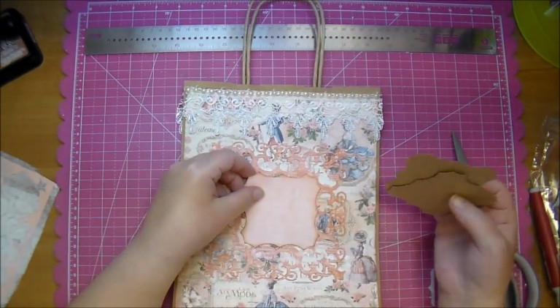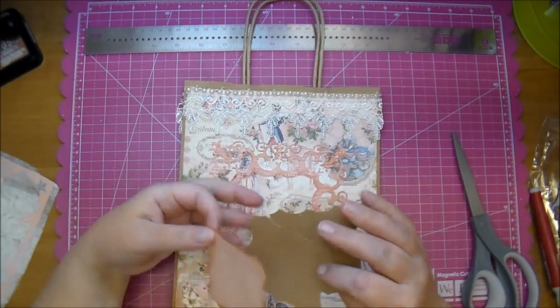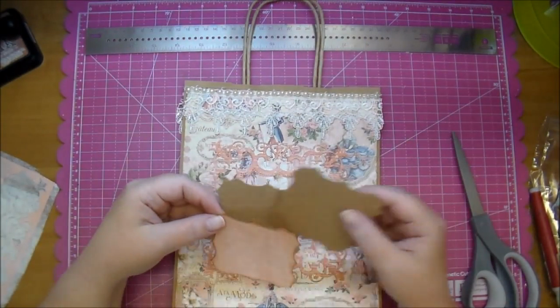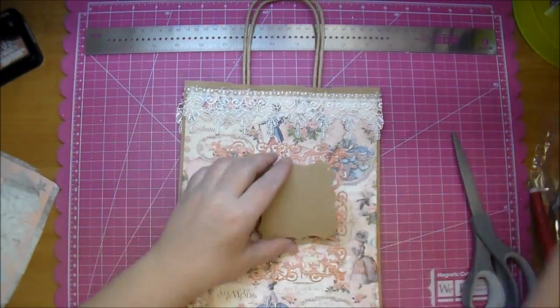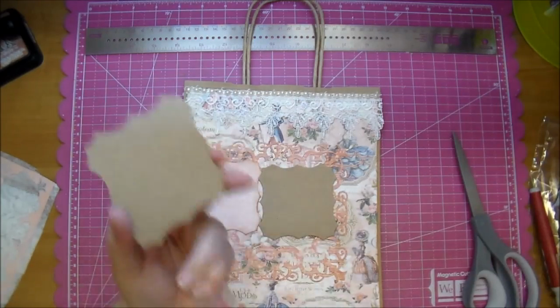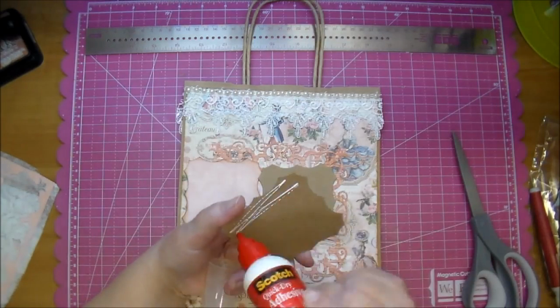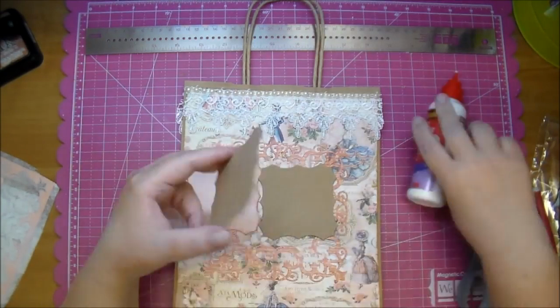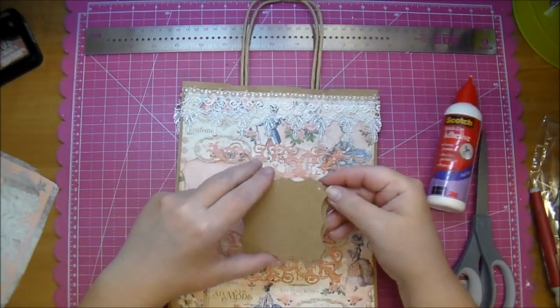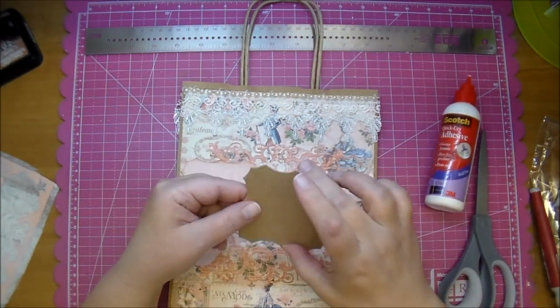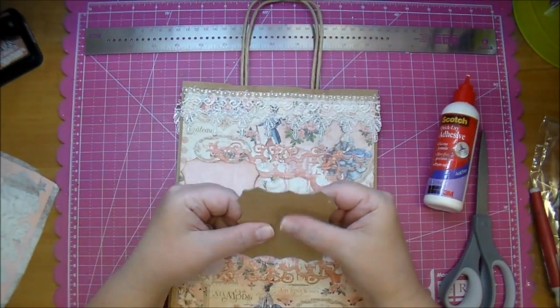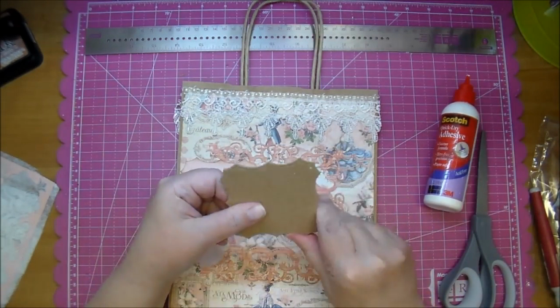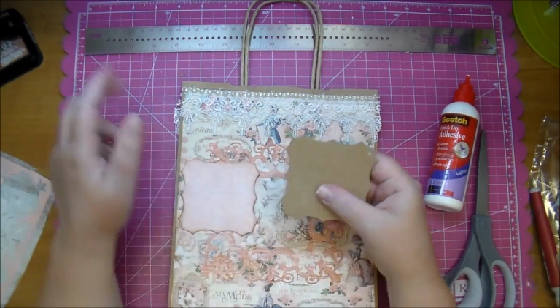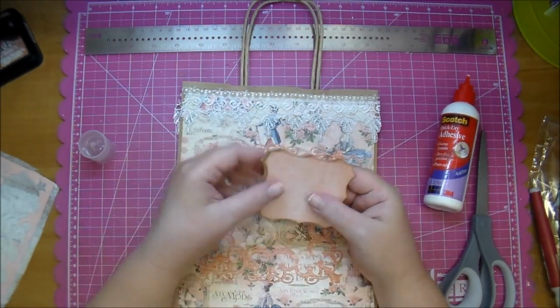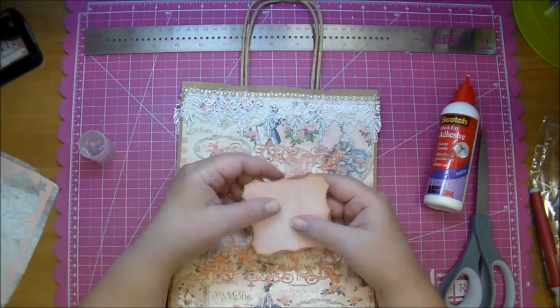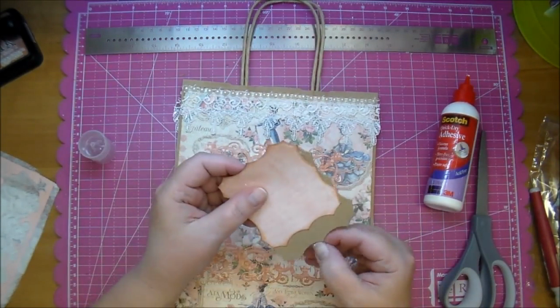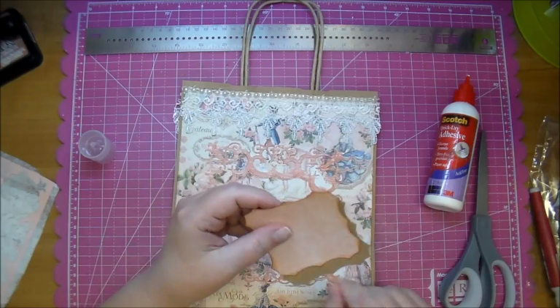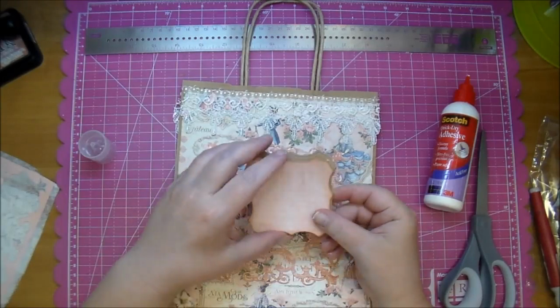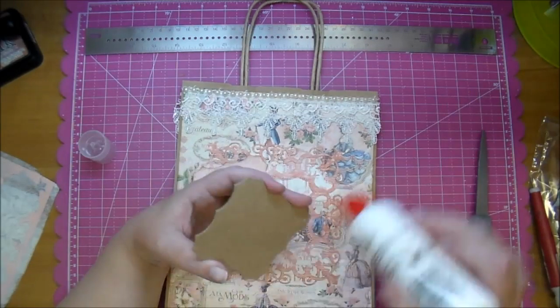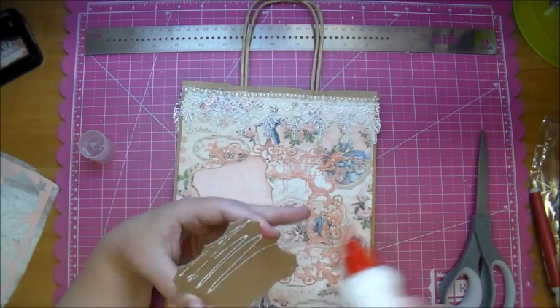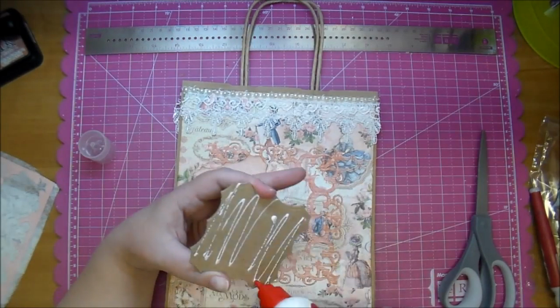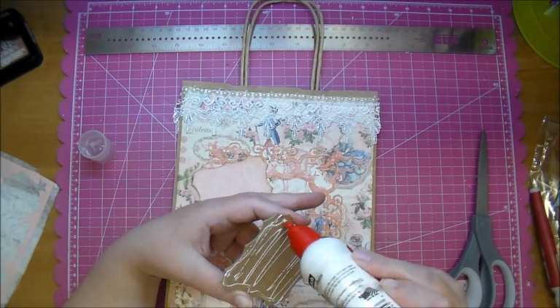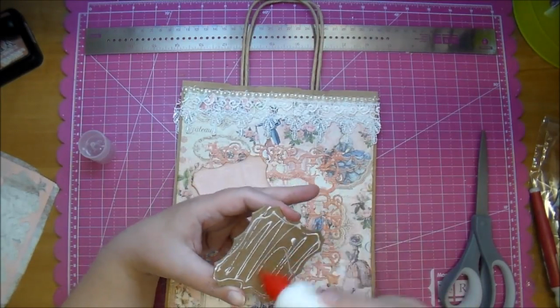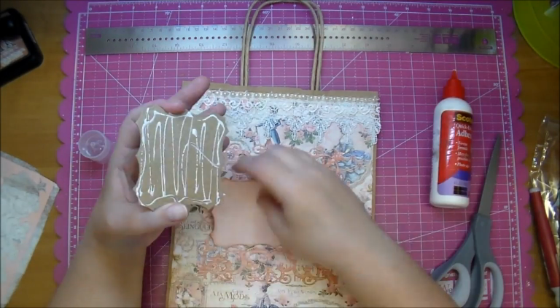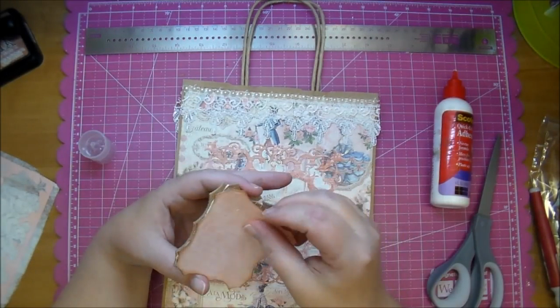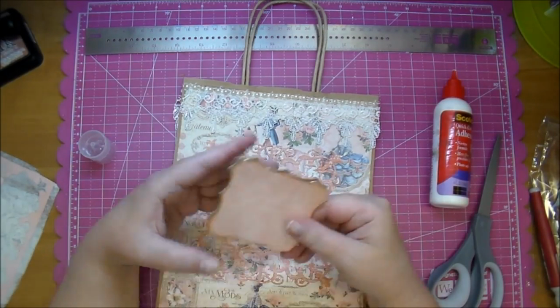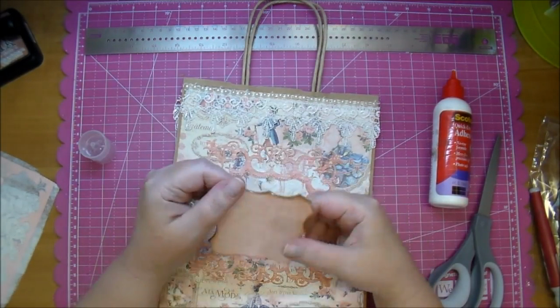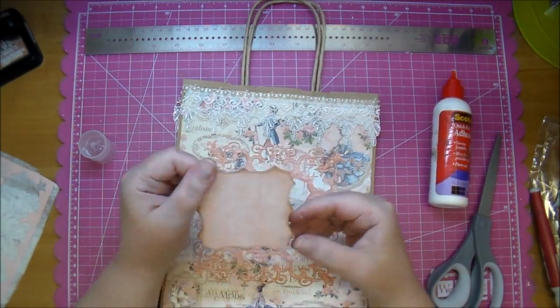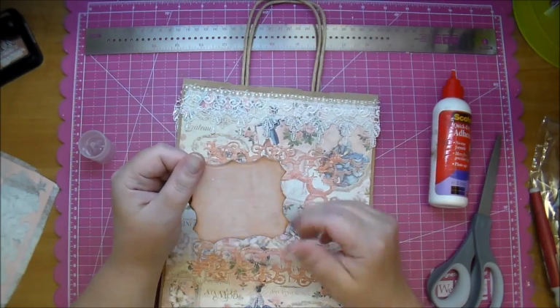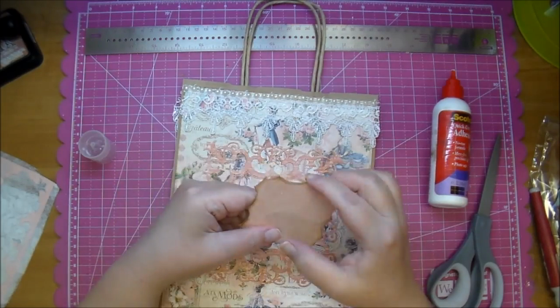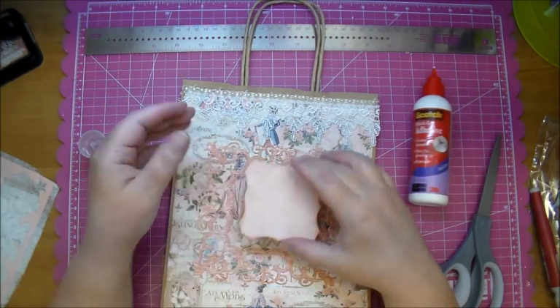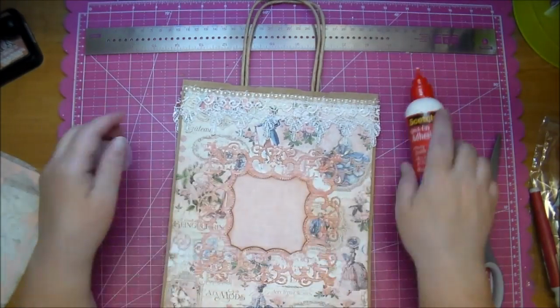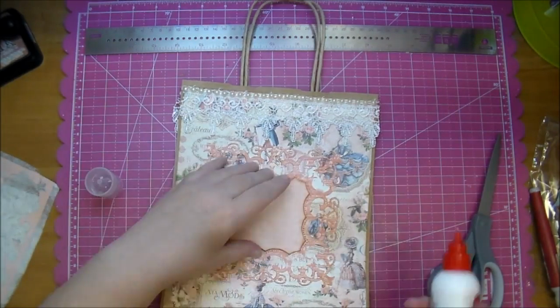Those pieces perfectly fit behind my die, so I will simply glue those together and then glue on my pattern piece of paper. And I love the little added touch that the dimension gives to it.